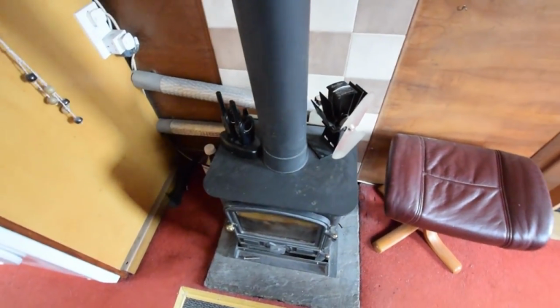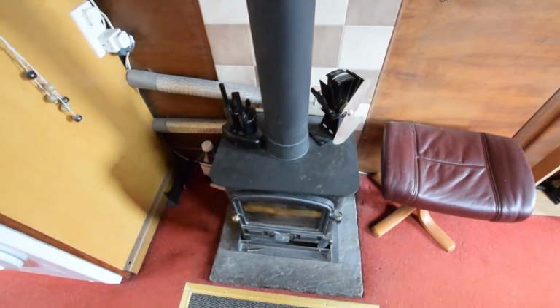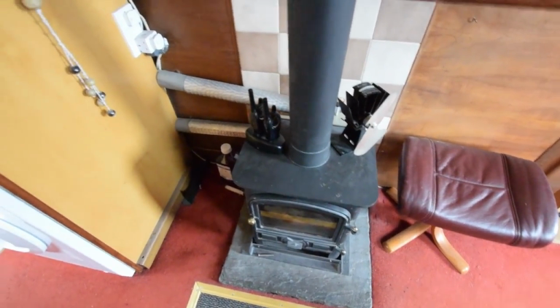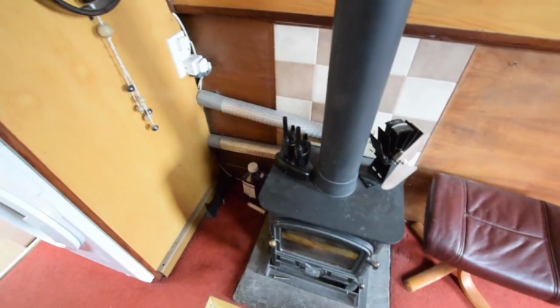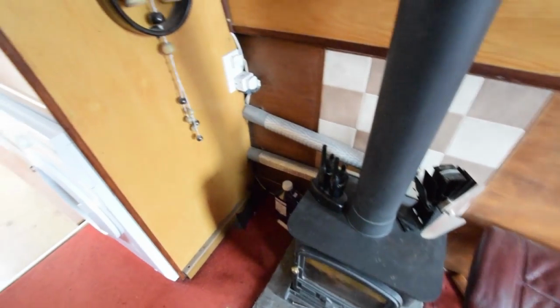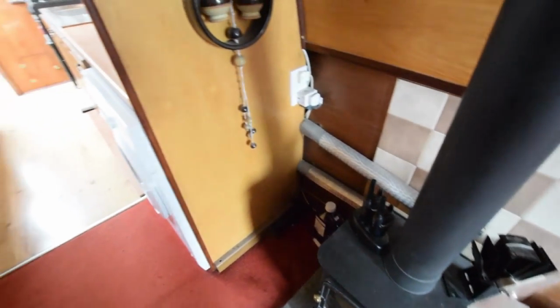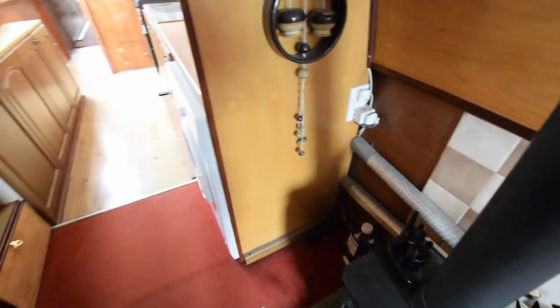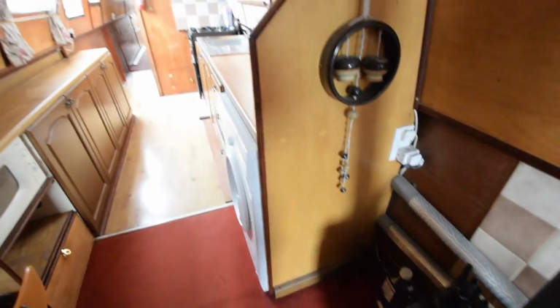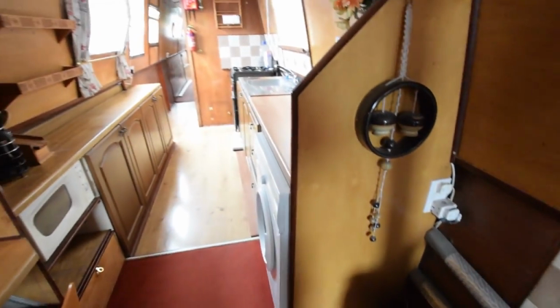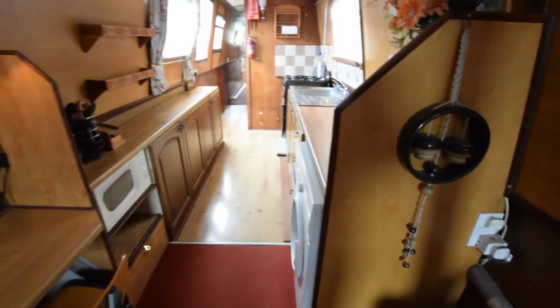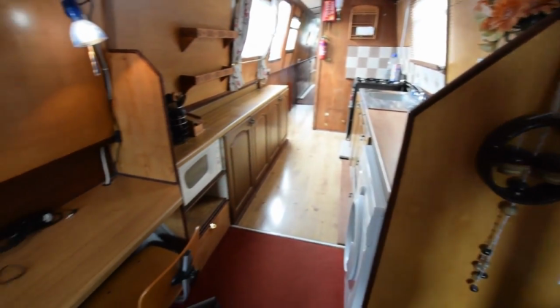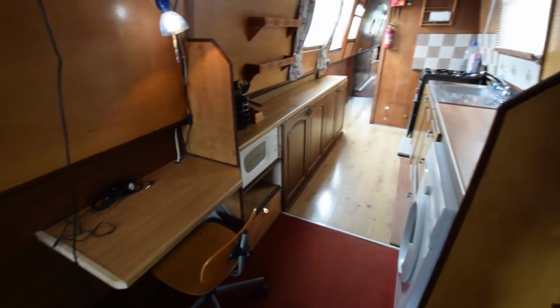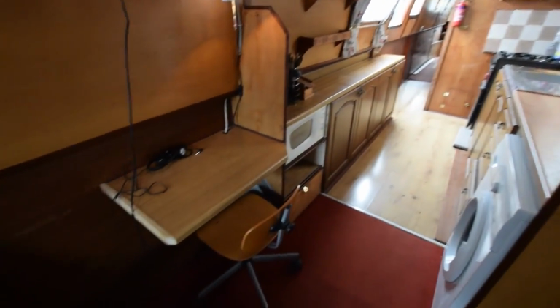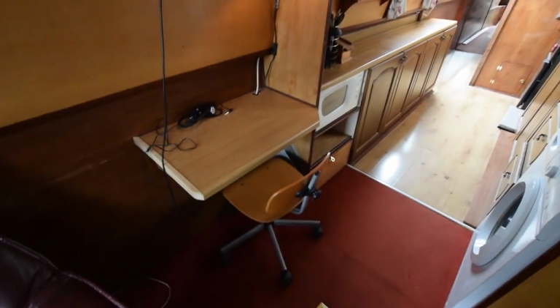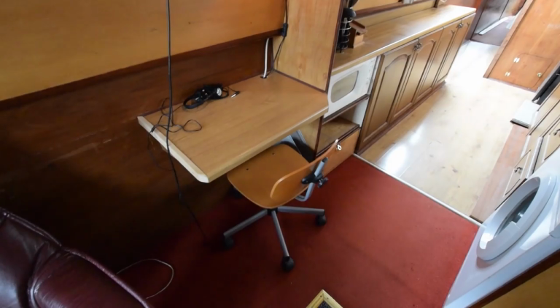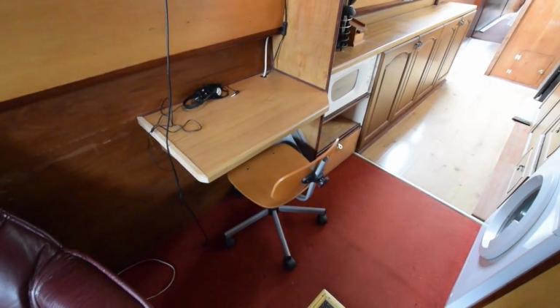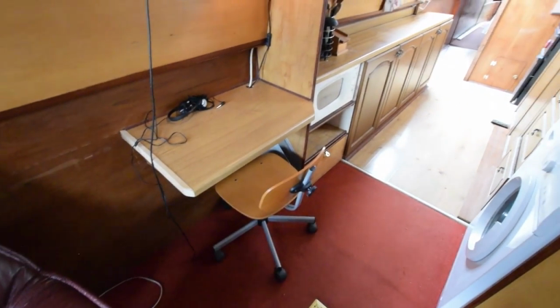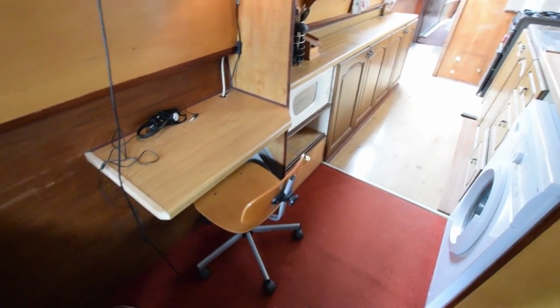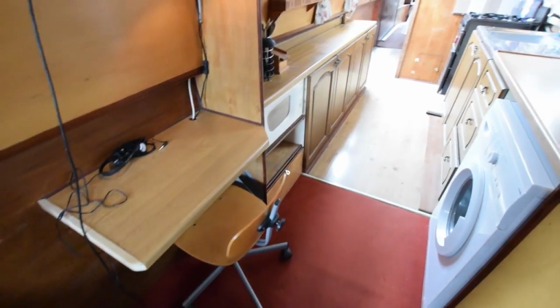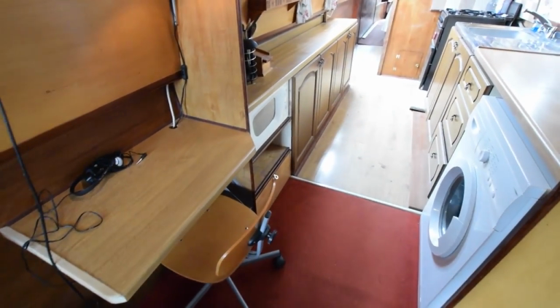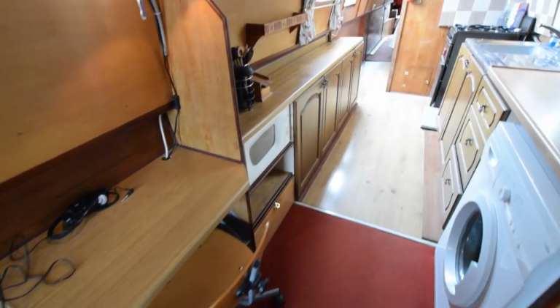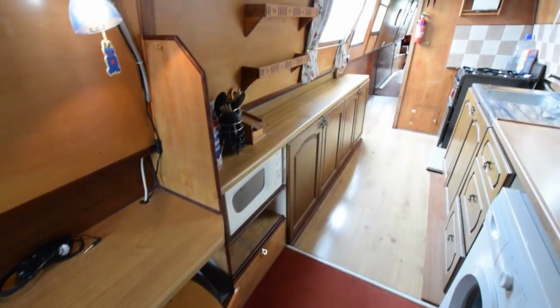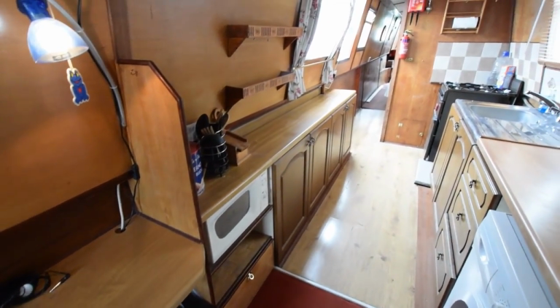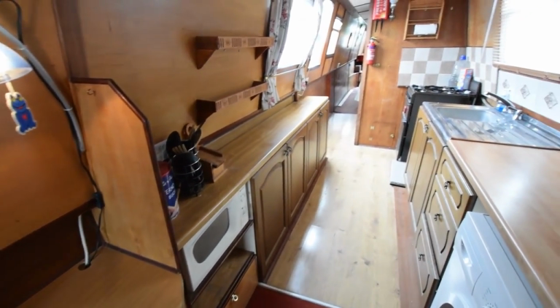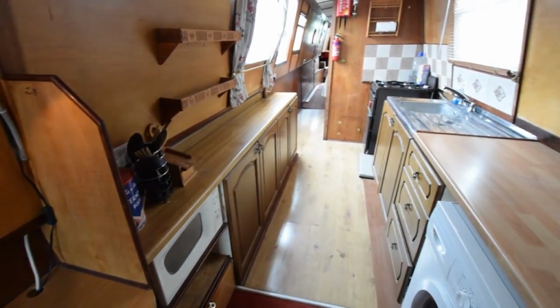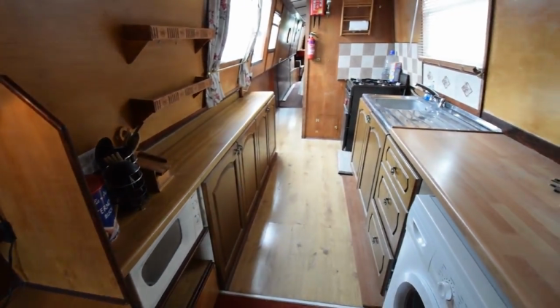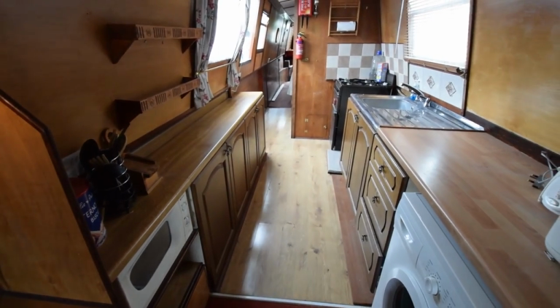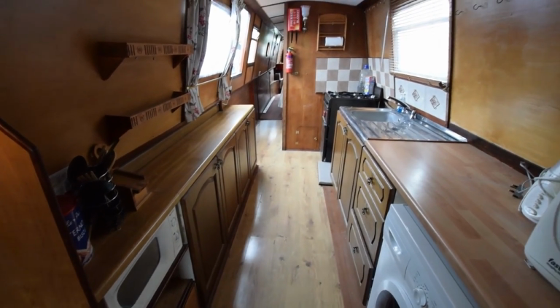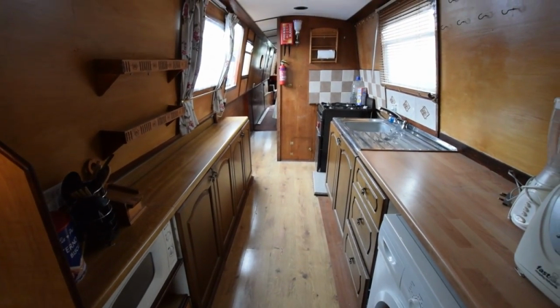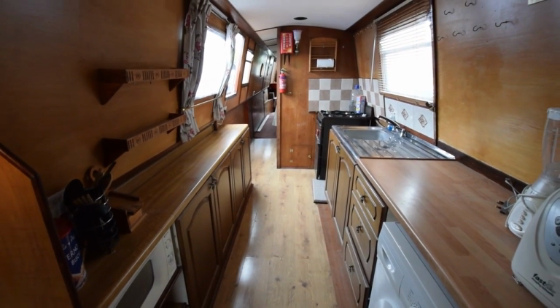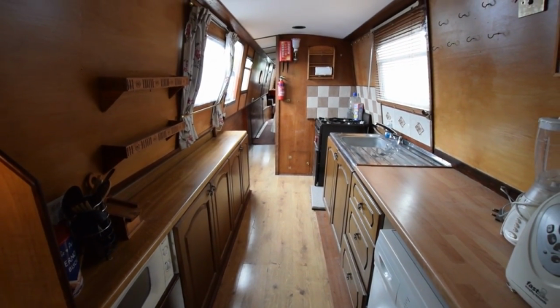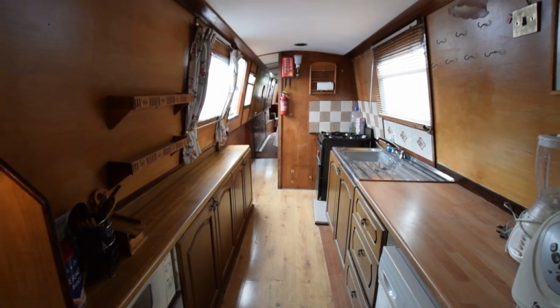The front of the boat is heated by this bubble stove — it's diesel, and there's a back boiler on it that heats the radiator in the bedroom and the hot water. There's also a nice little writing desk here where you can pen your letters home with extraordinary seafaring tales.